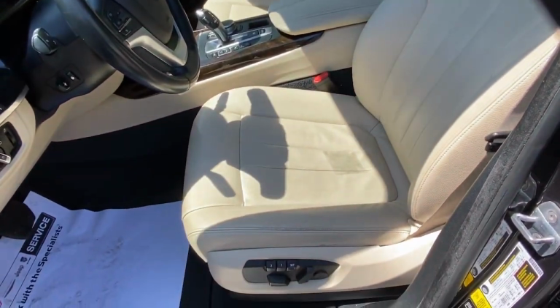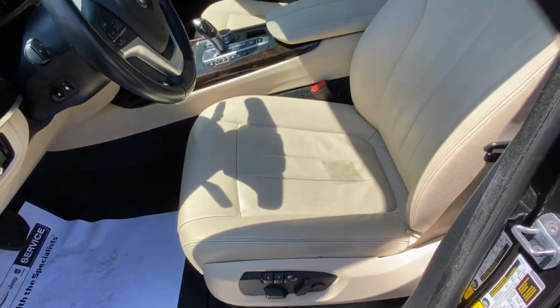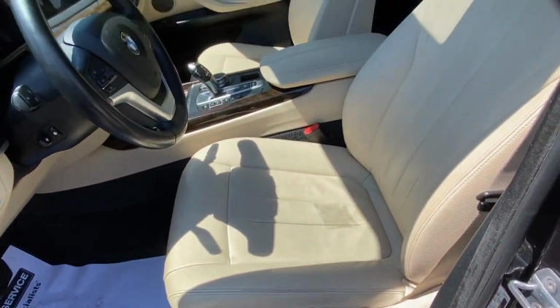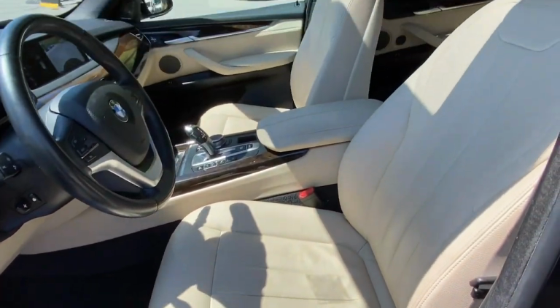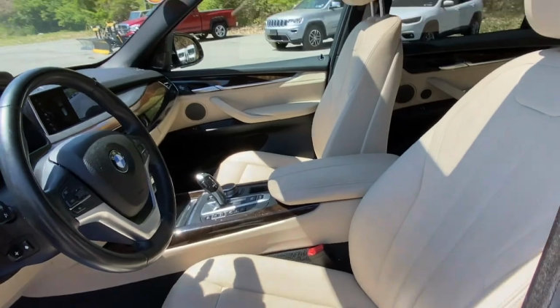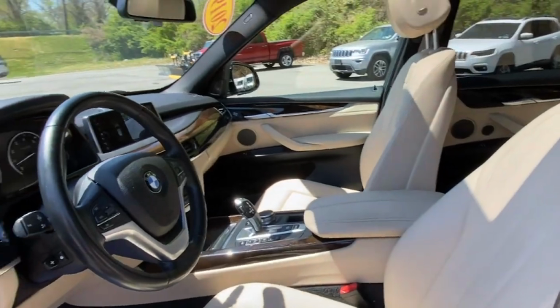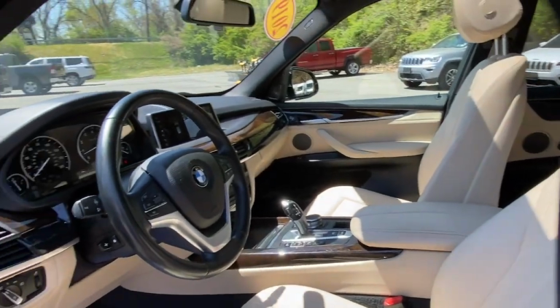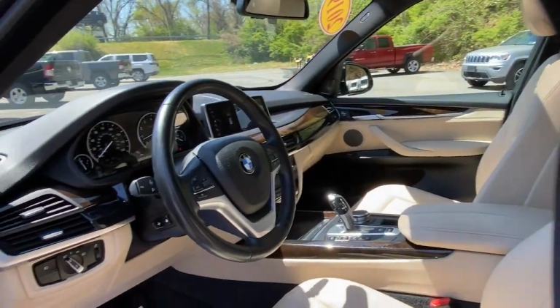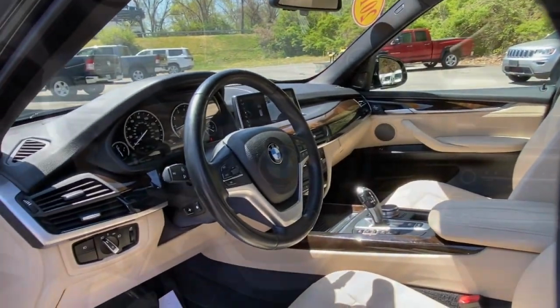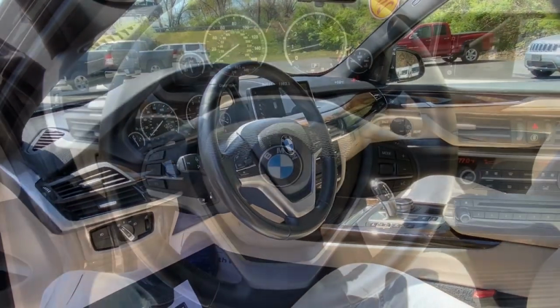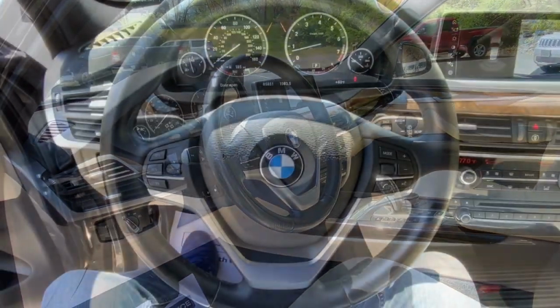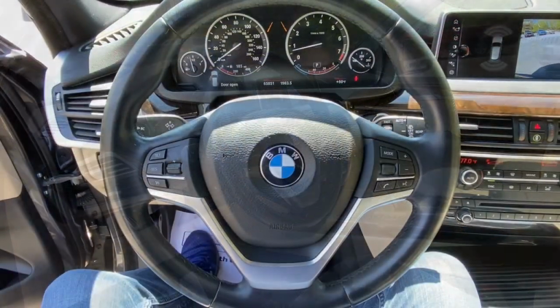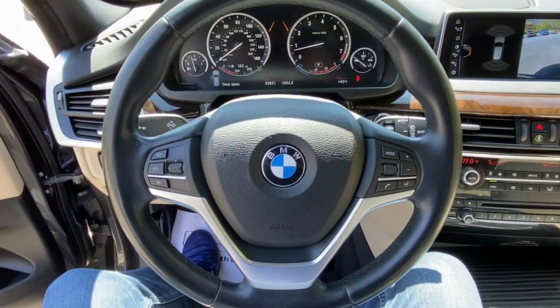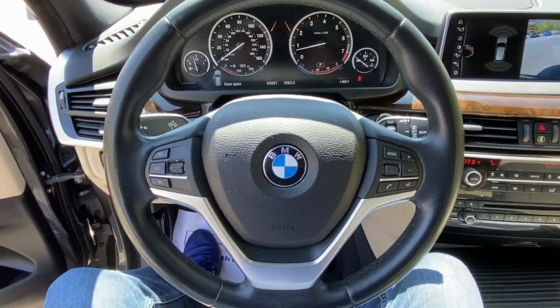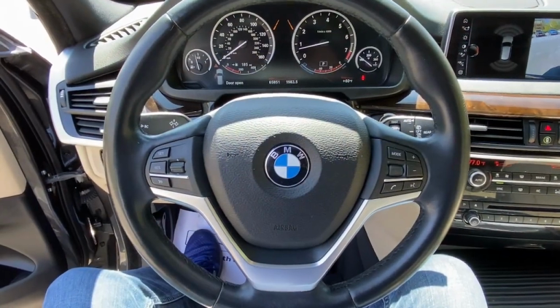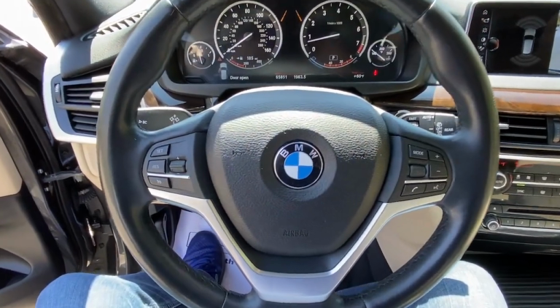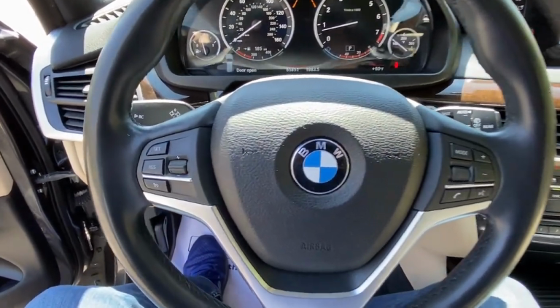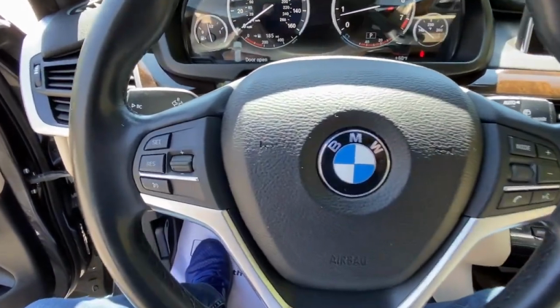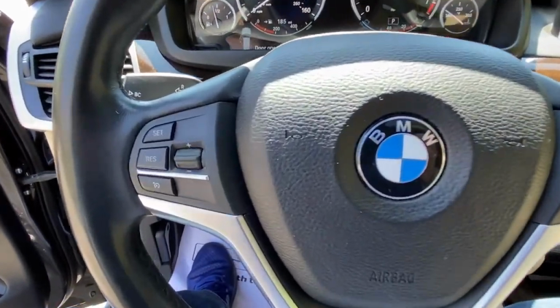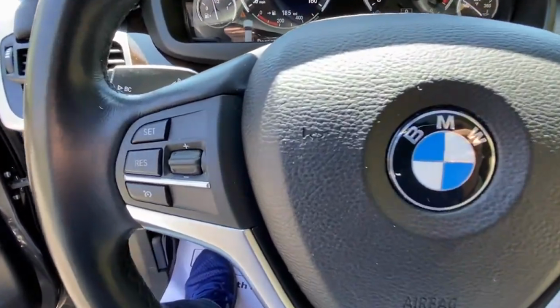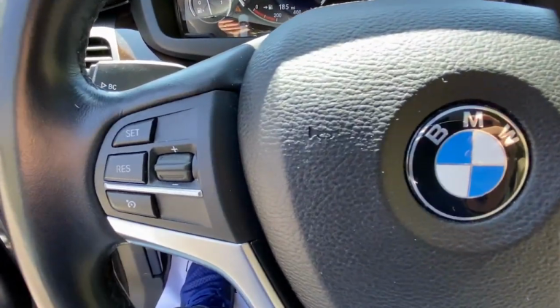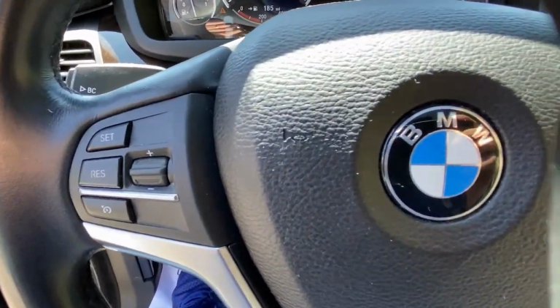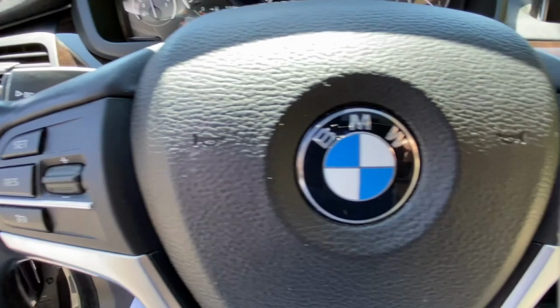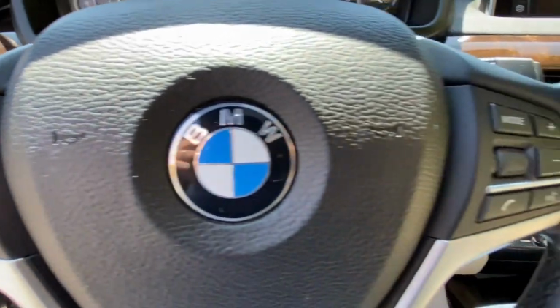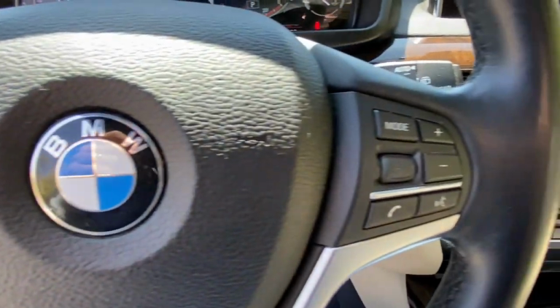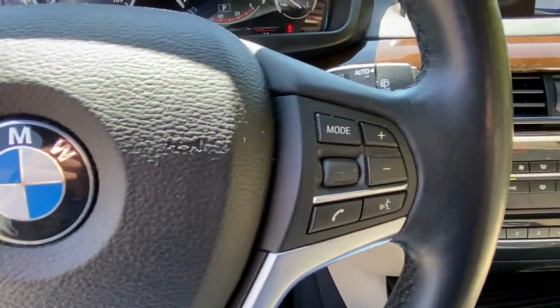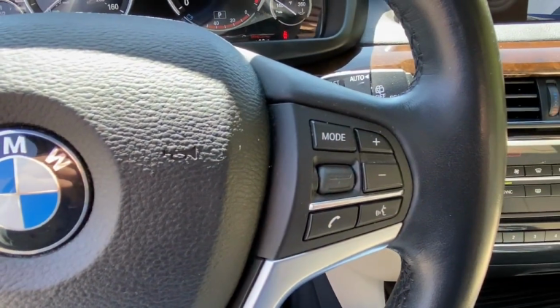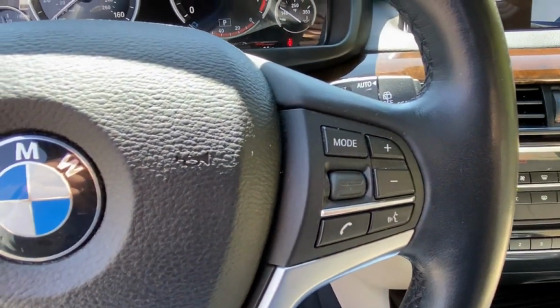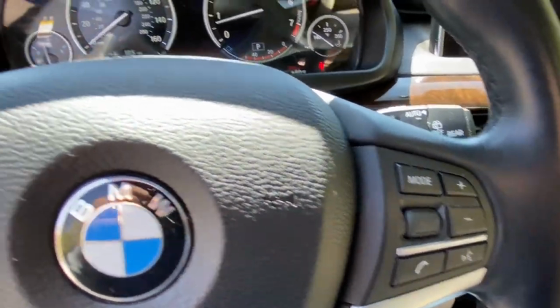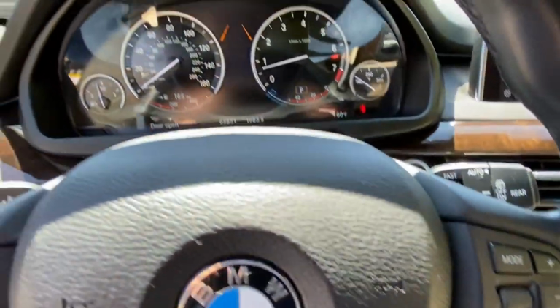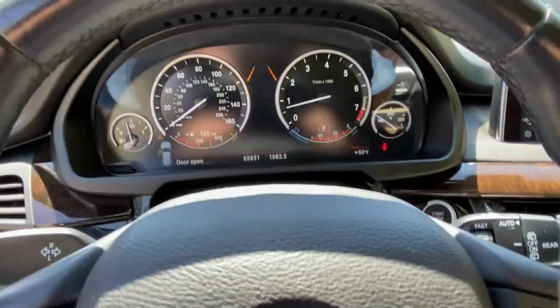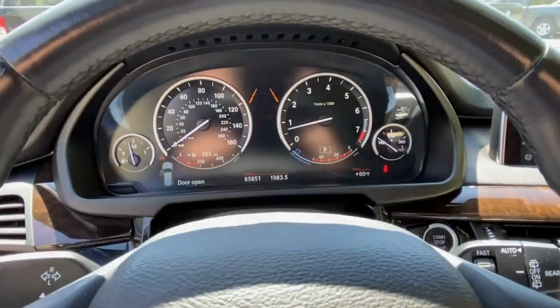Drive Big, Drive Bold. Drive the sports activity vehicle that was designed to meet any challenge on the road or off it. Drive the X5.